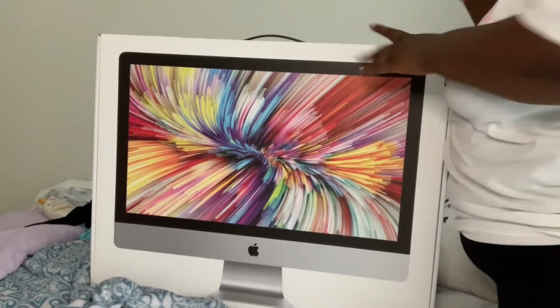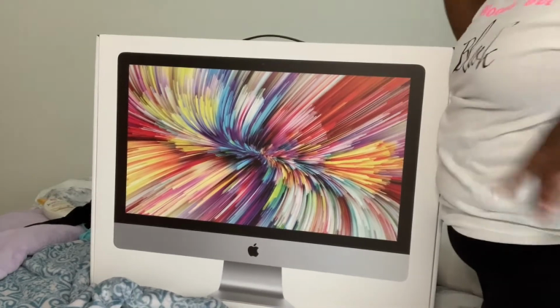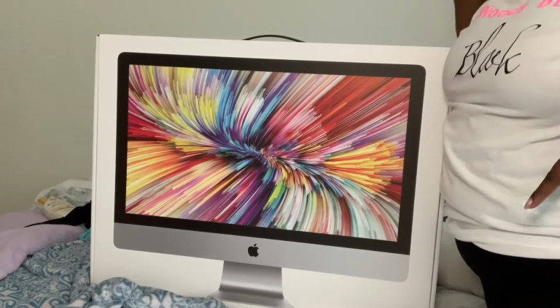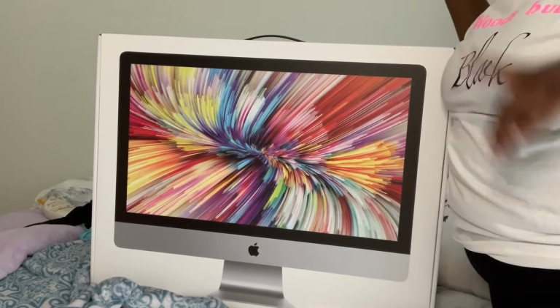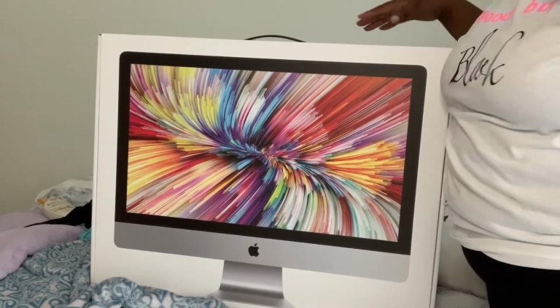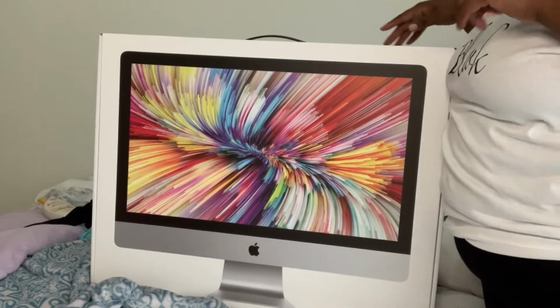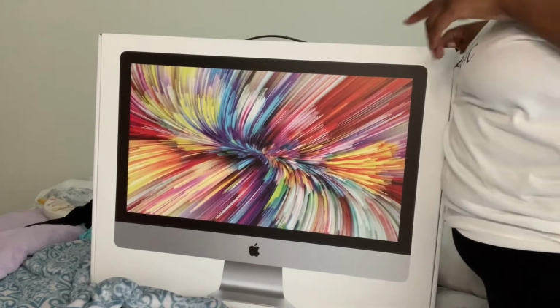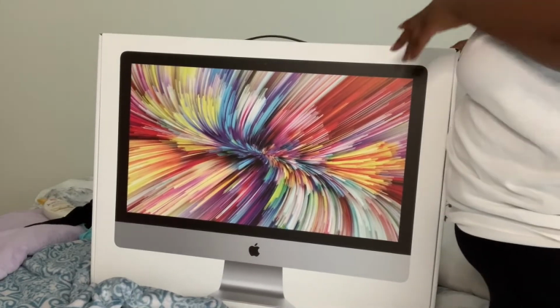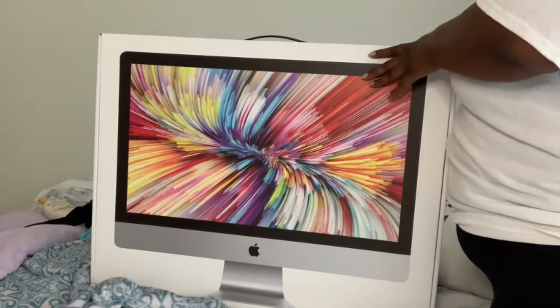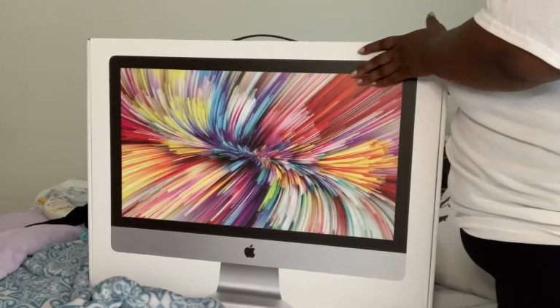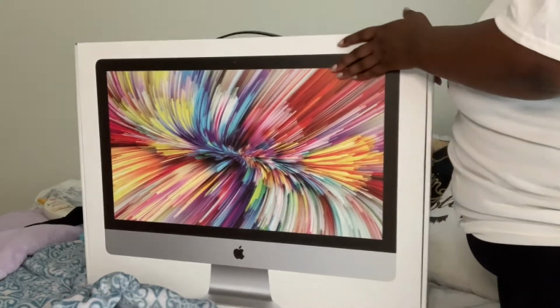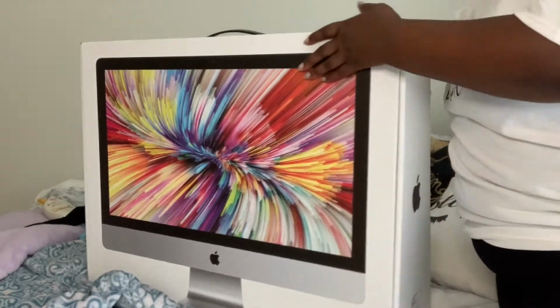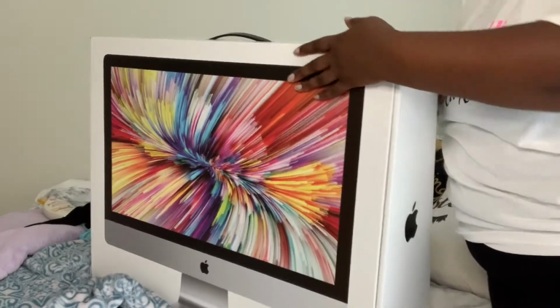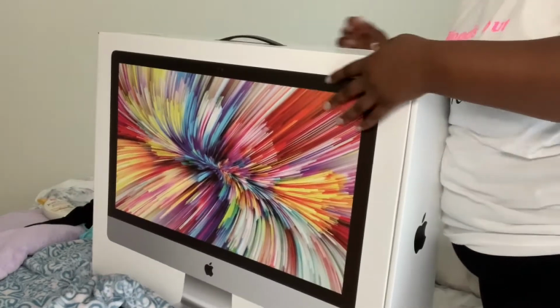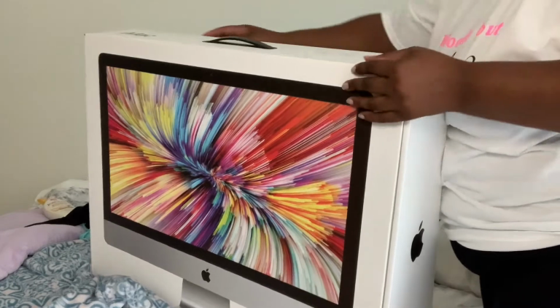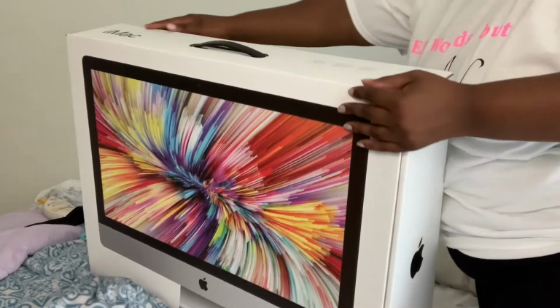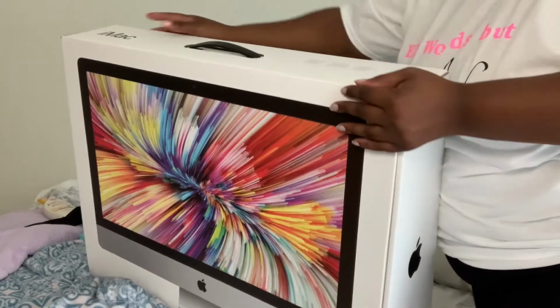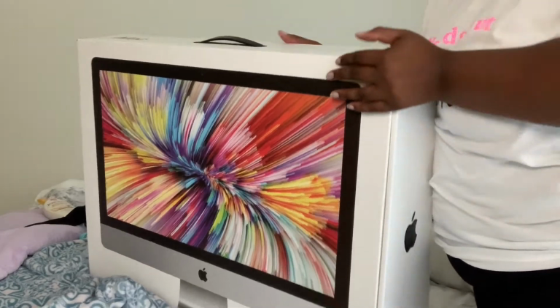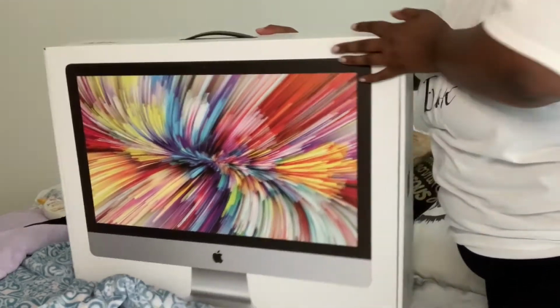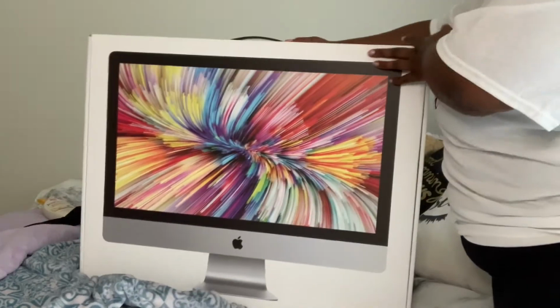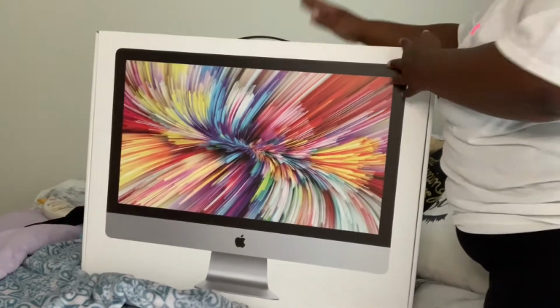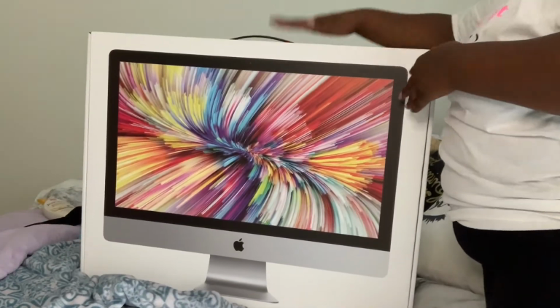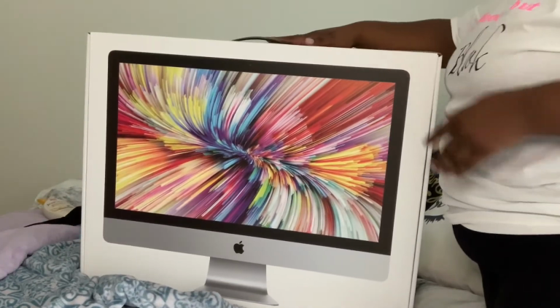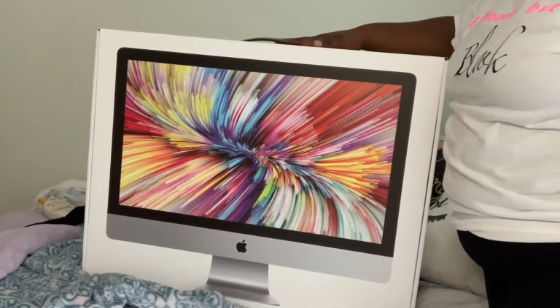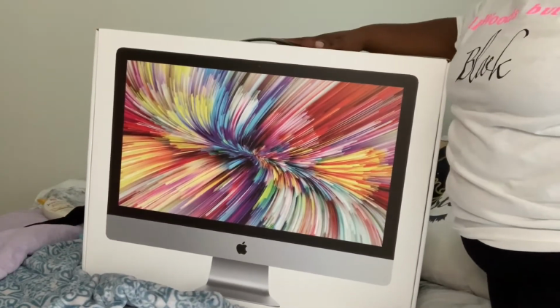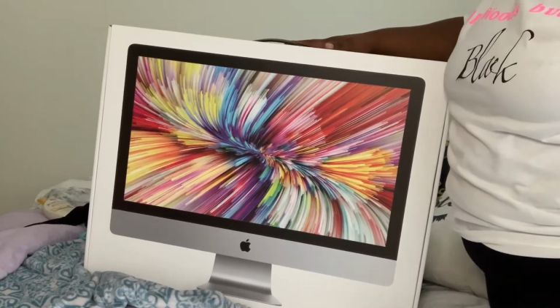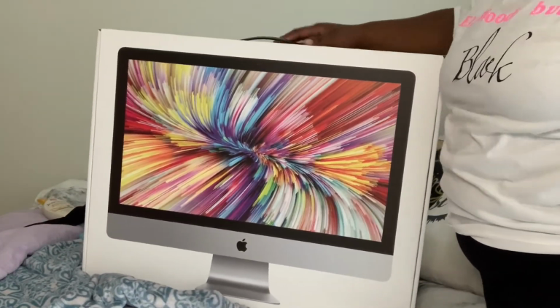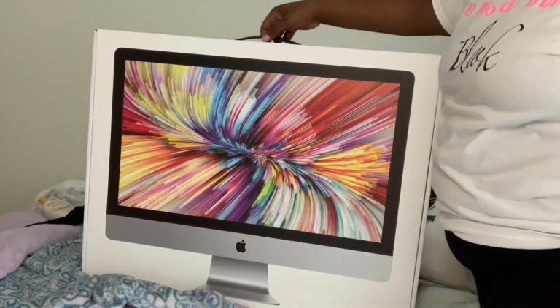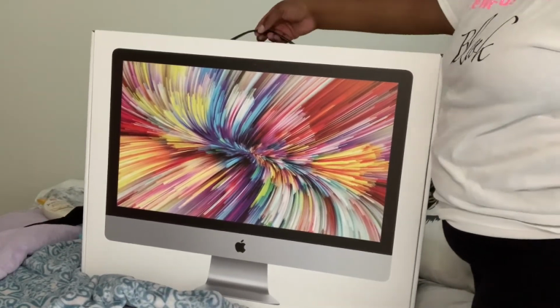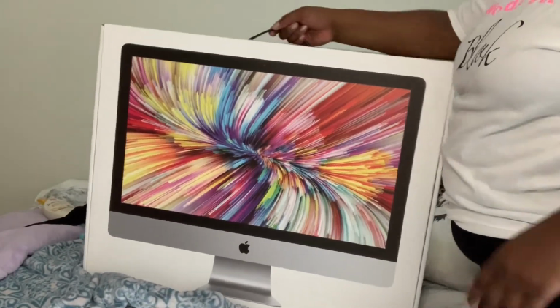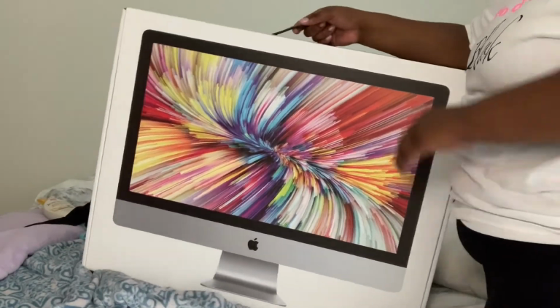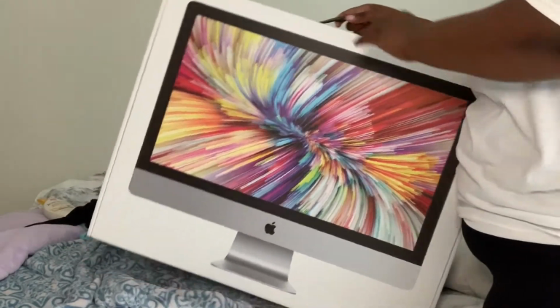Oh, sorry about the background noise — I have my fan on right now. This is what it looks like in the box. That was heavy!